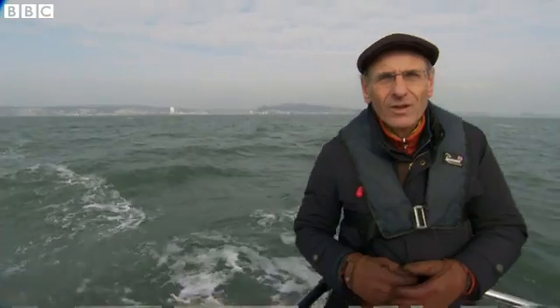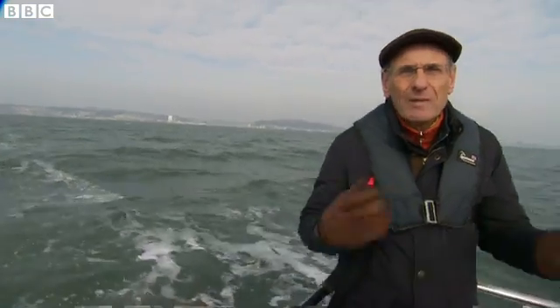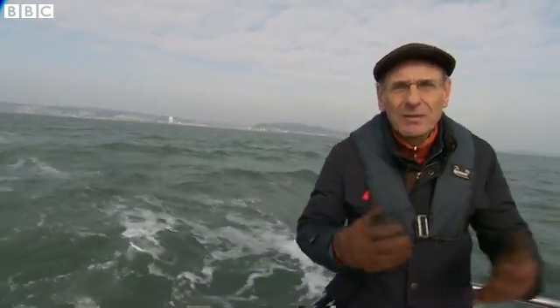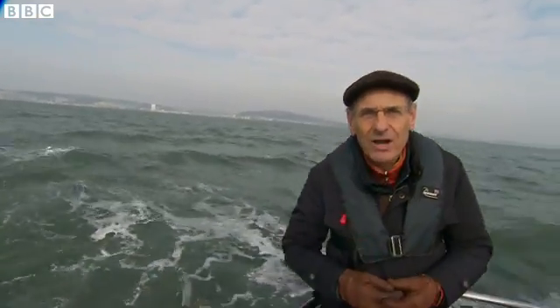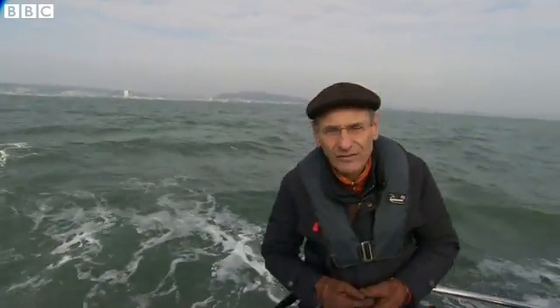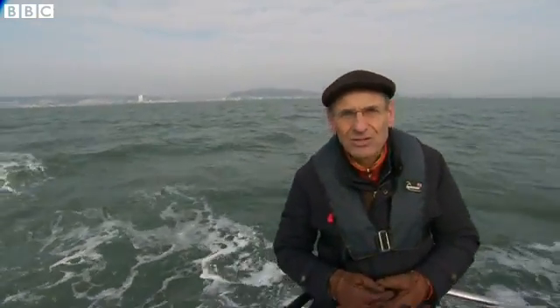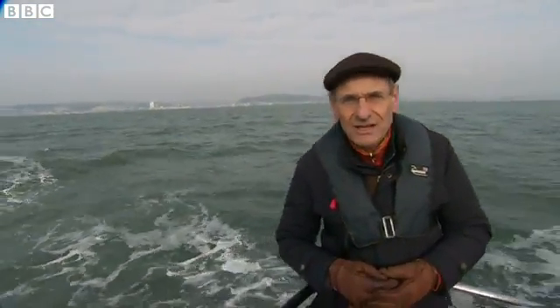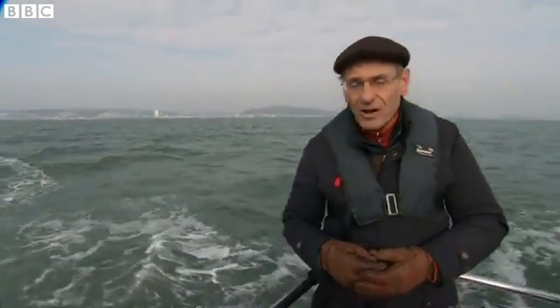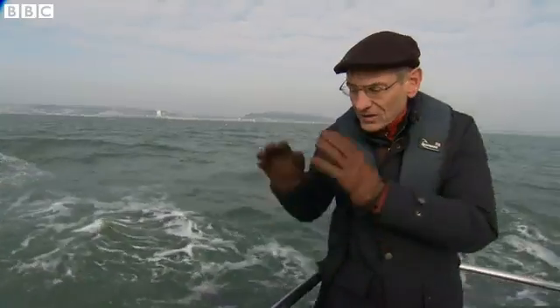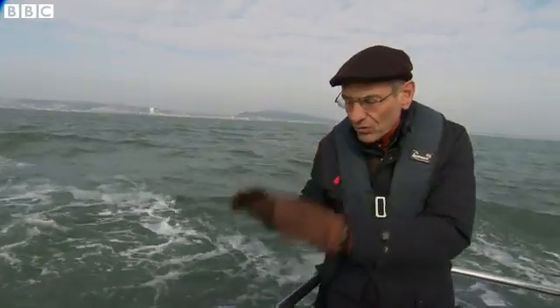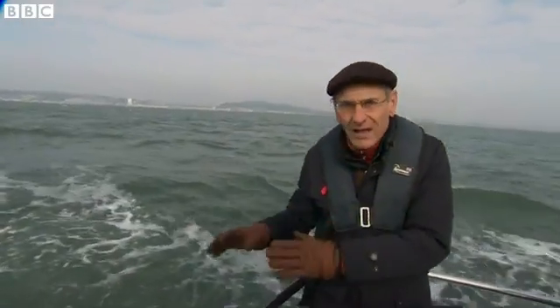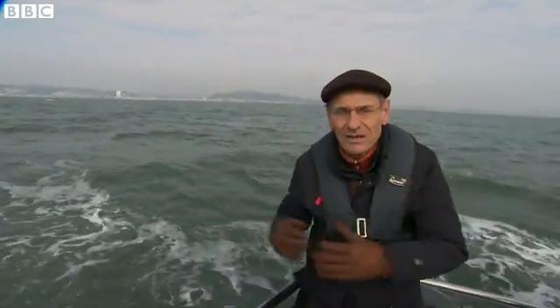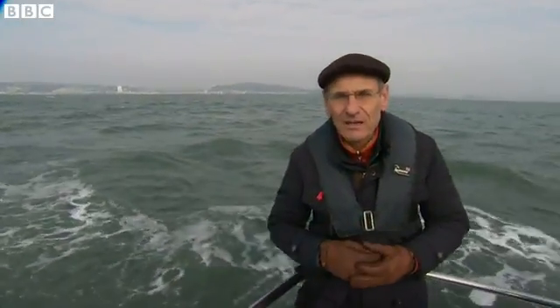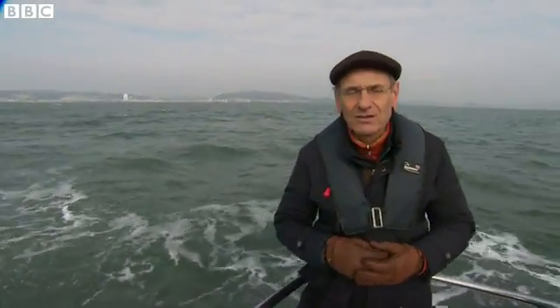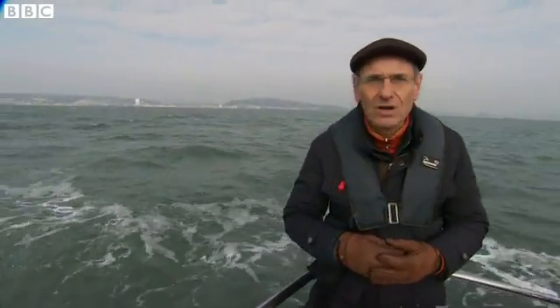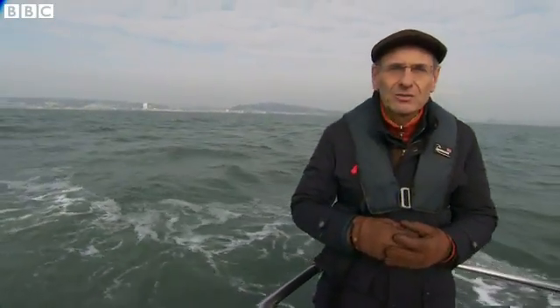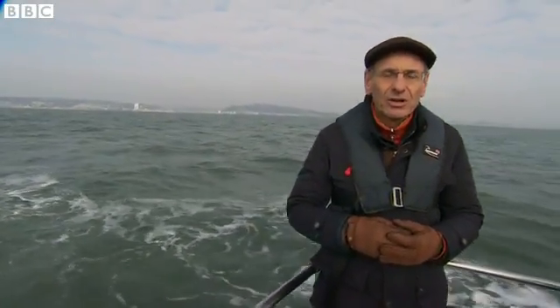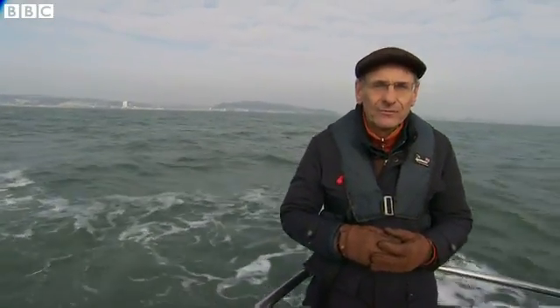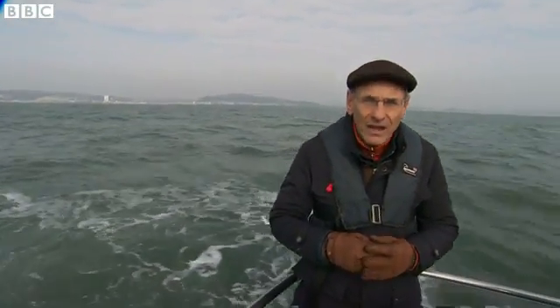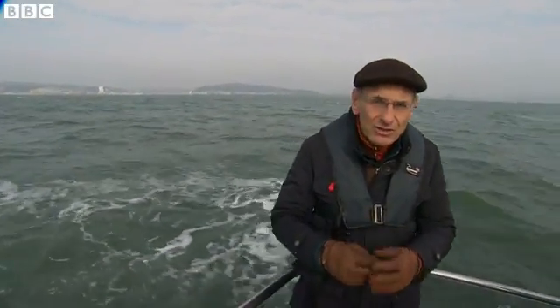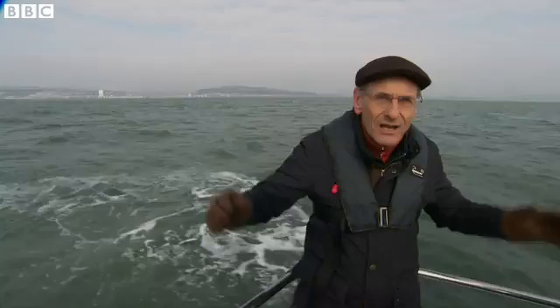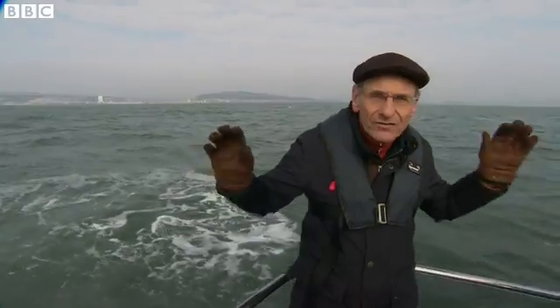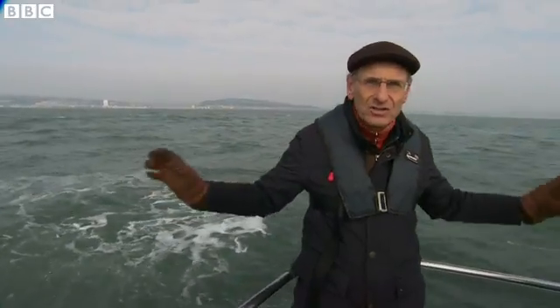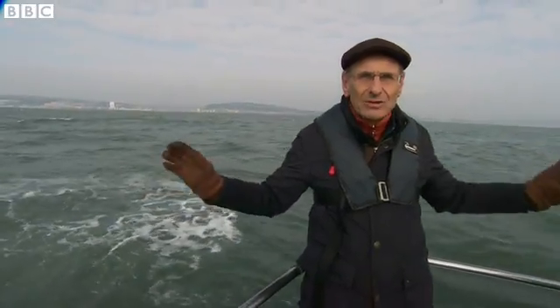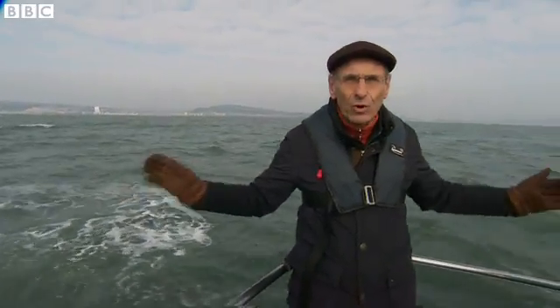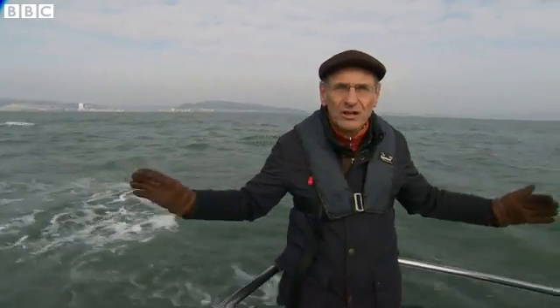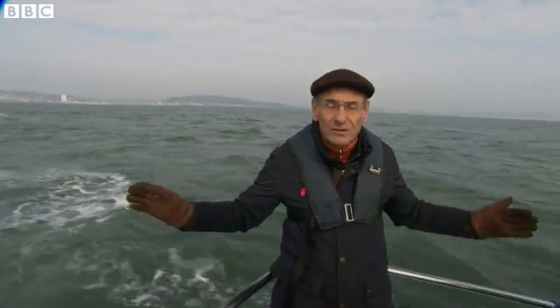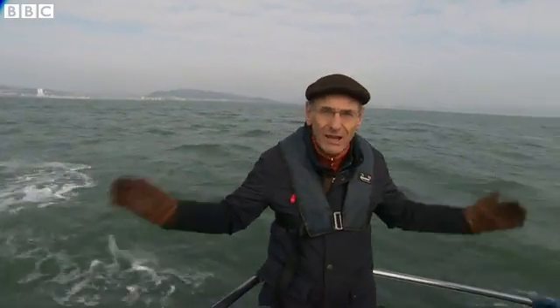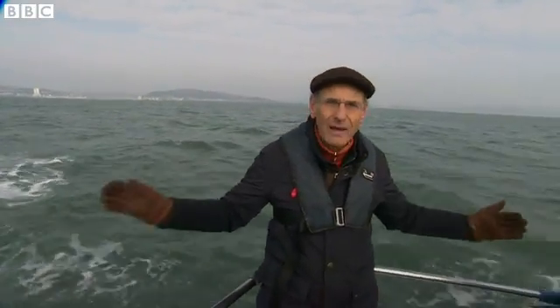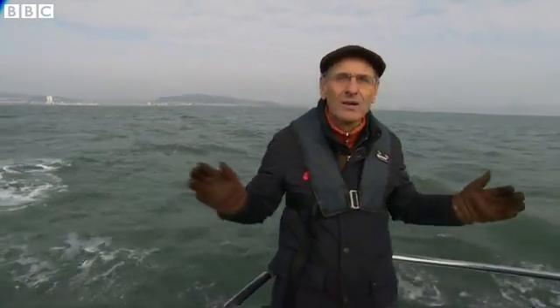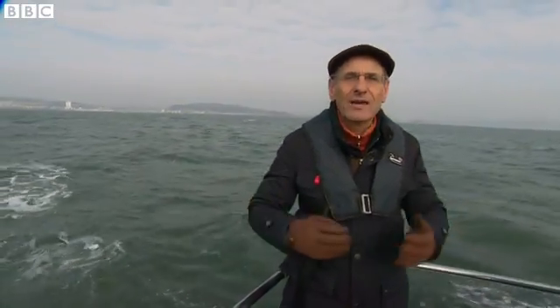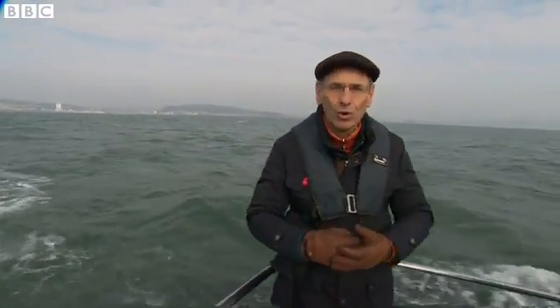We're about a mile and a half out to sea now. It's right down beneath me that the turbines will go. You can see the vast amount of water that will be held back by that wall.